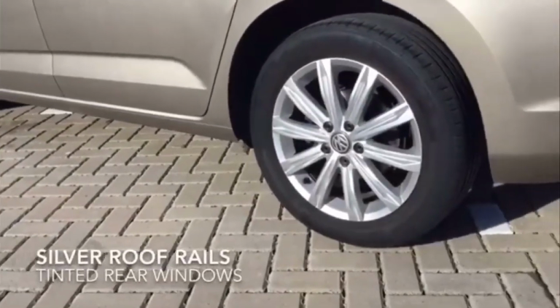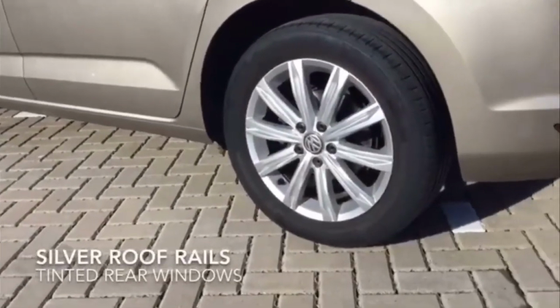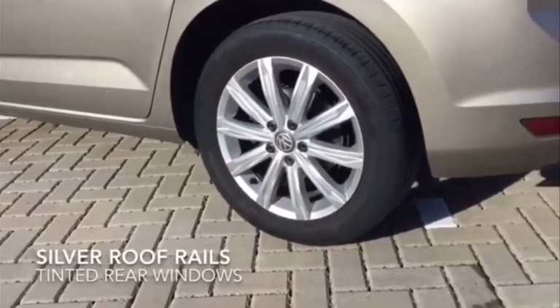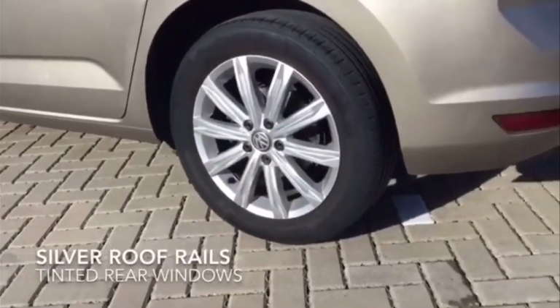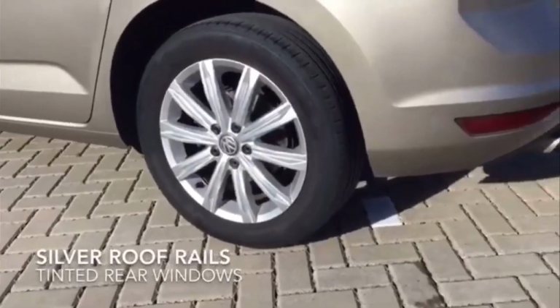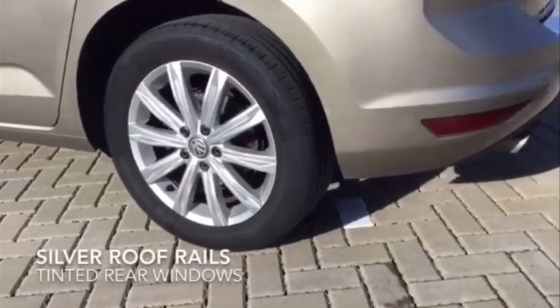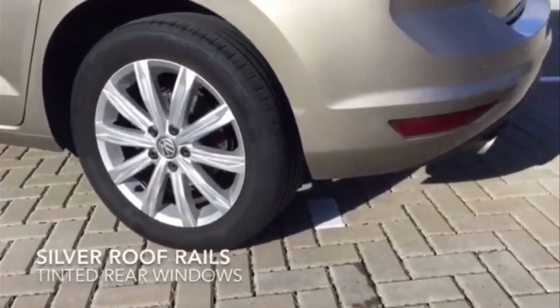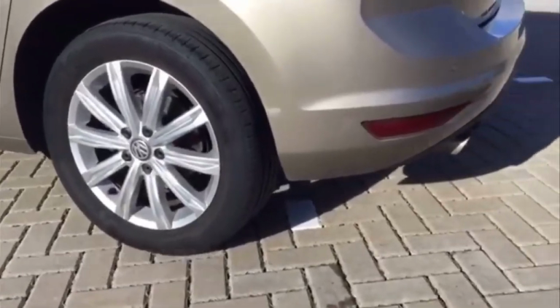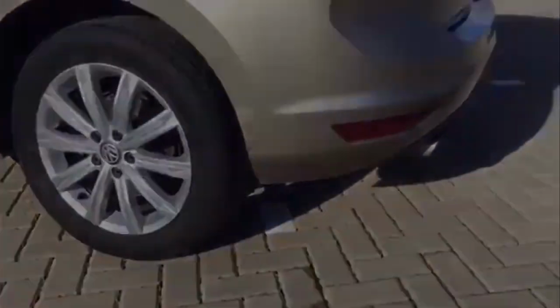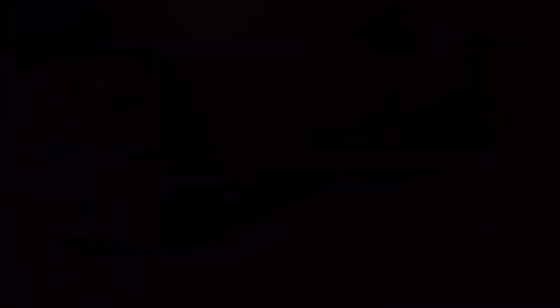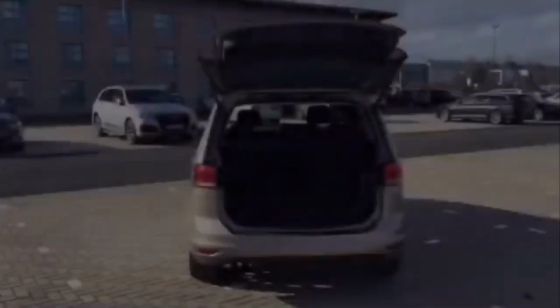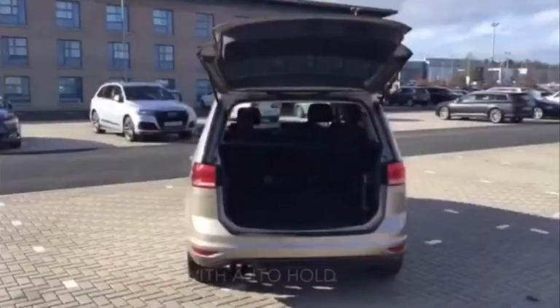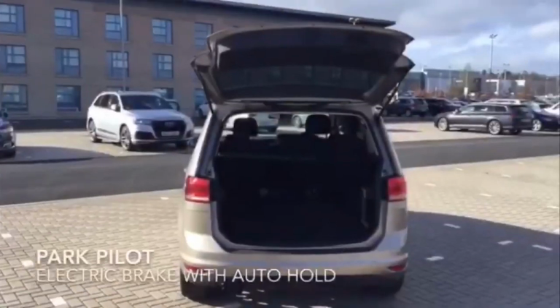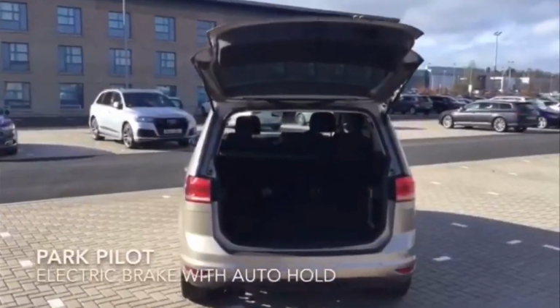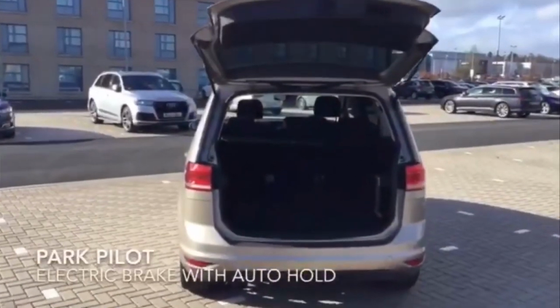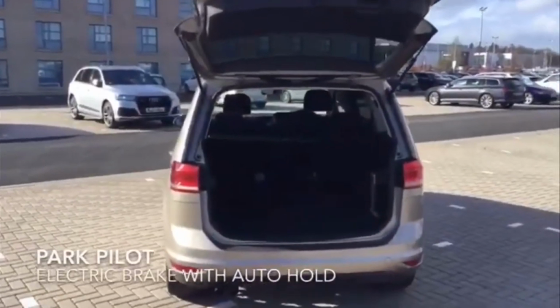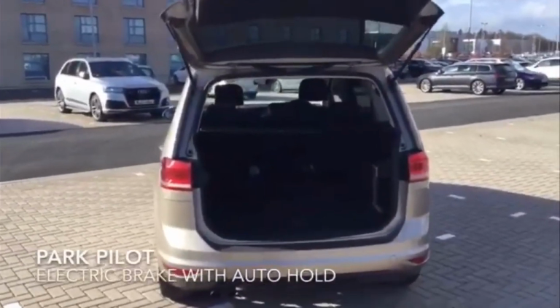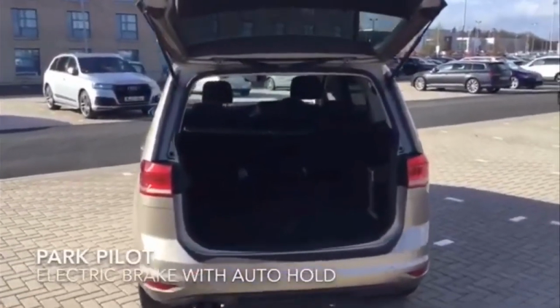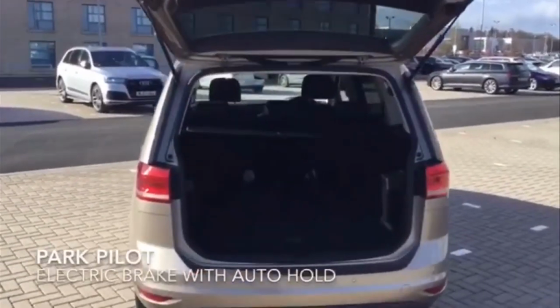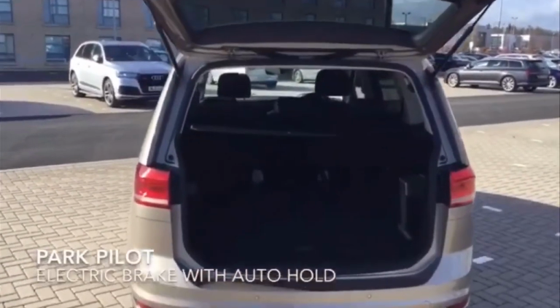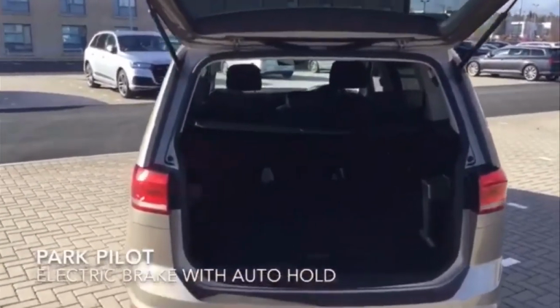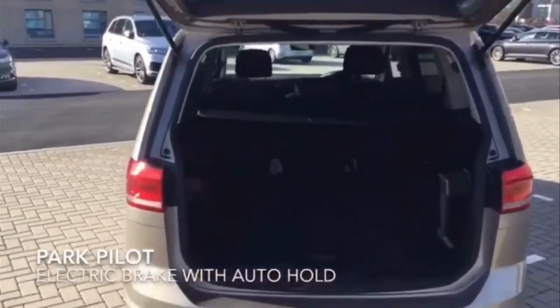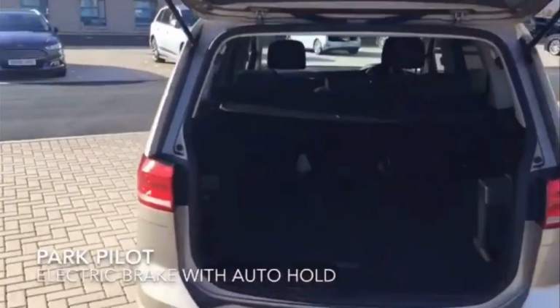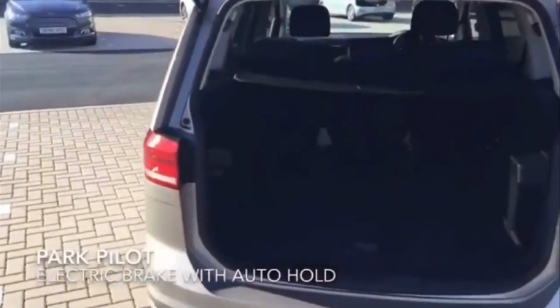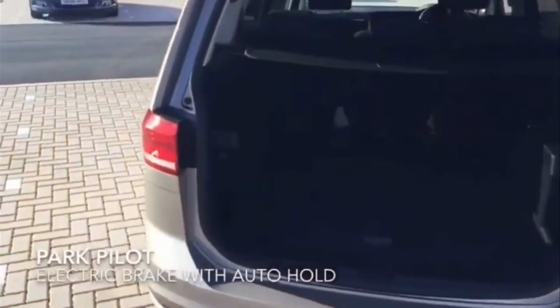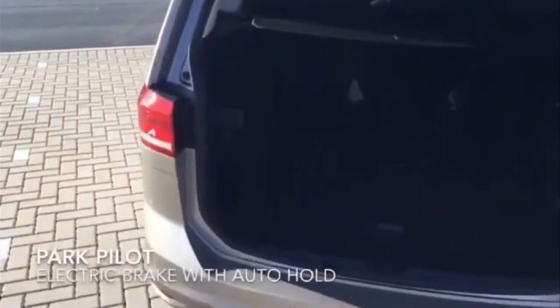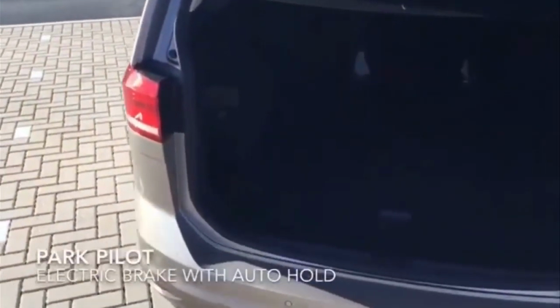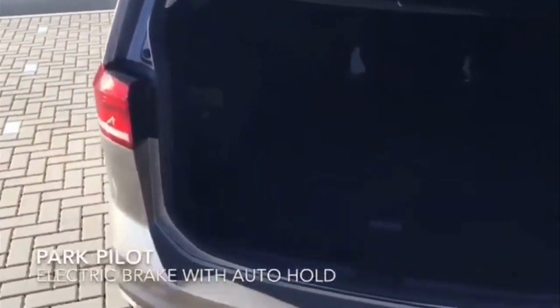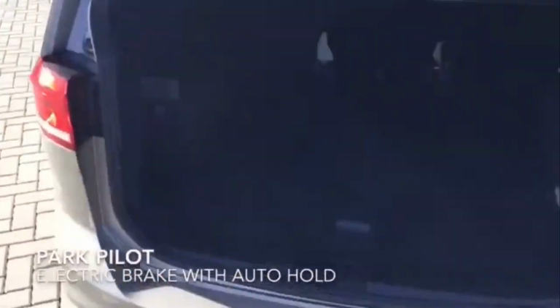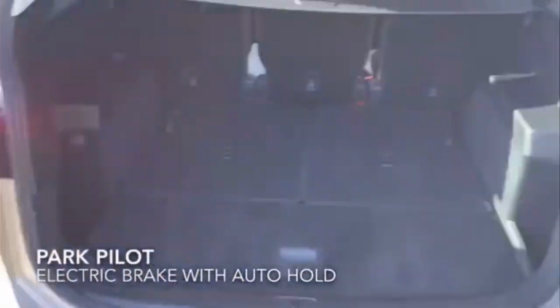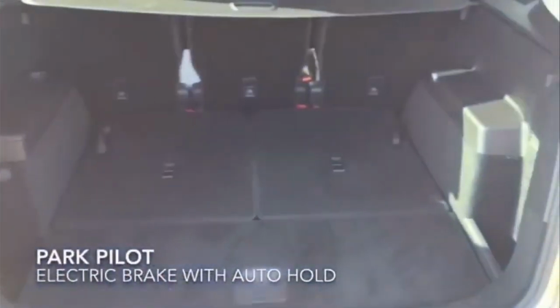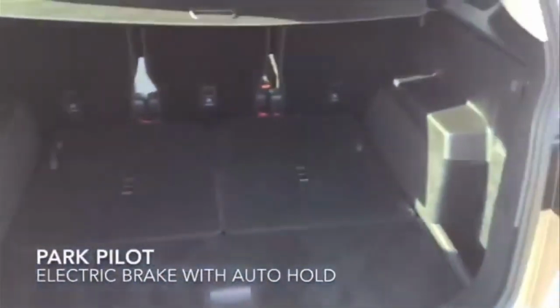The car is a seven seater but it has plenty of boot space when the back two seats are down, as you can see.